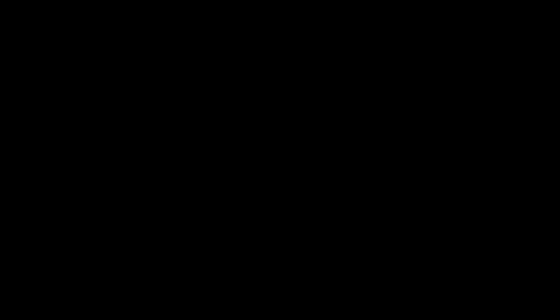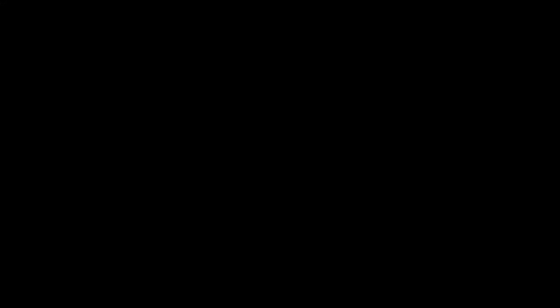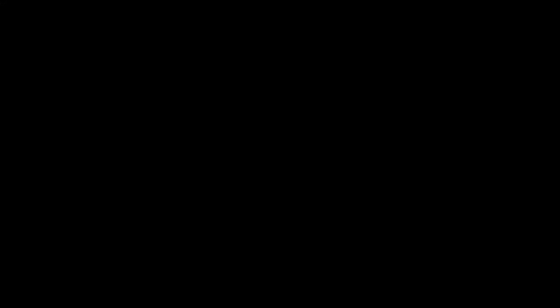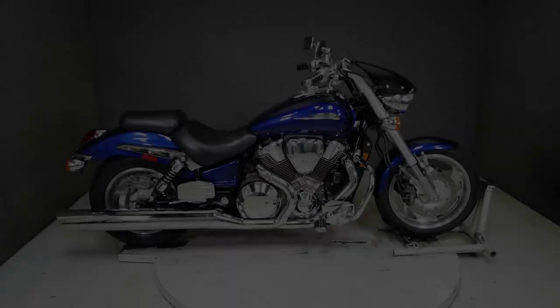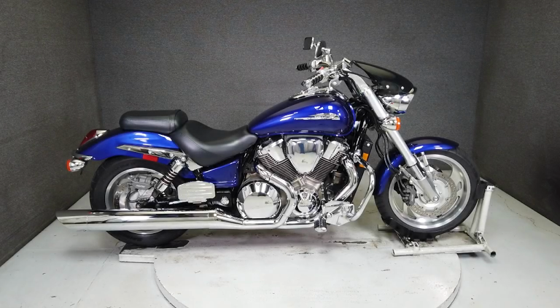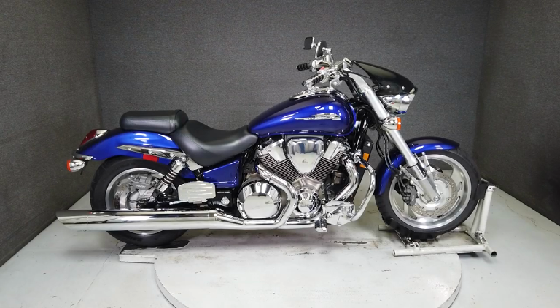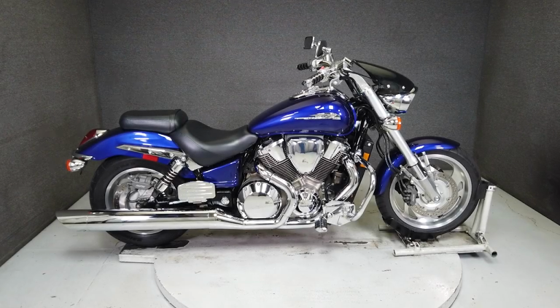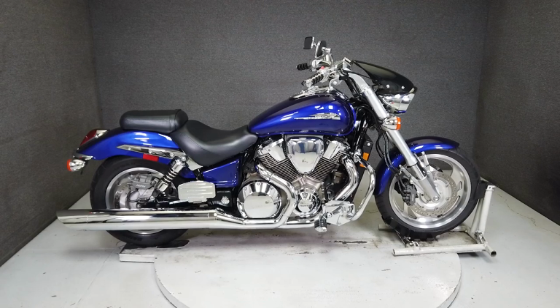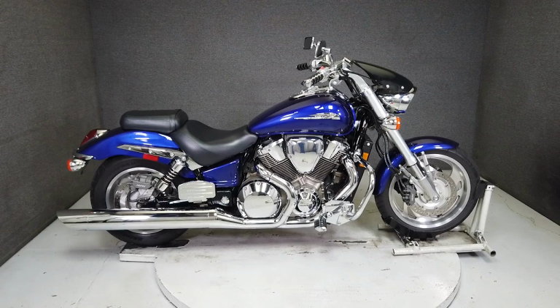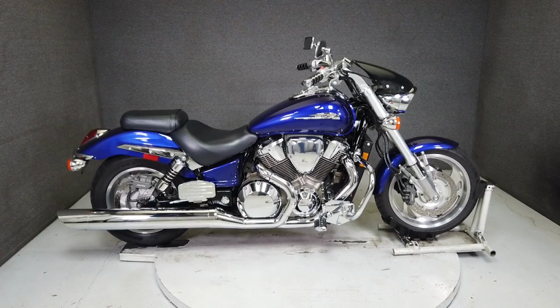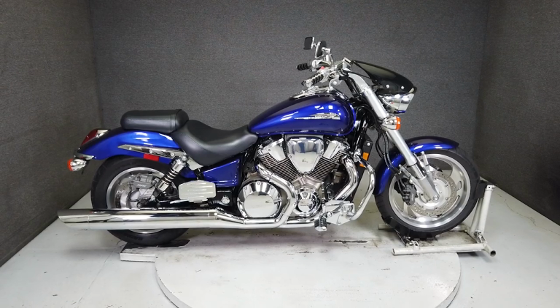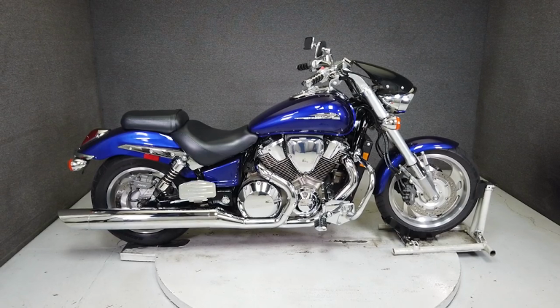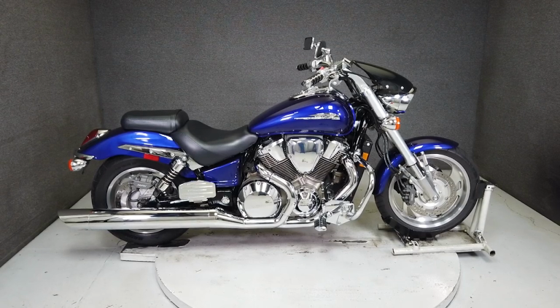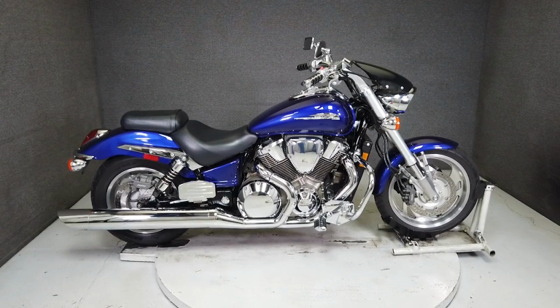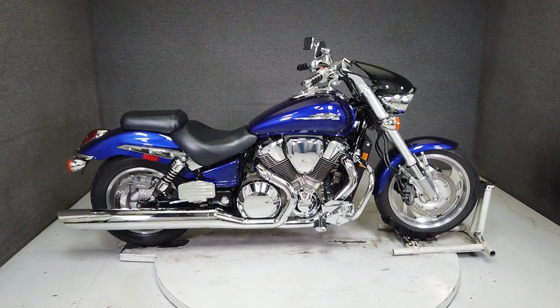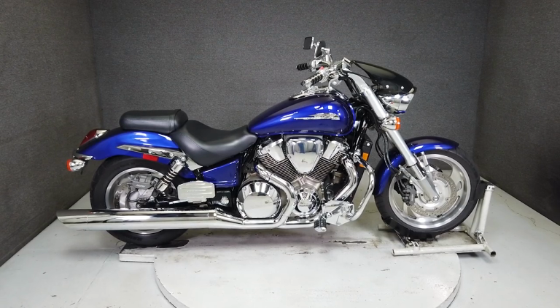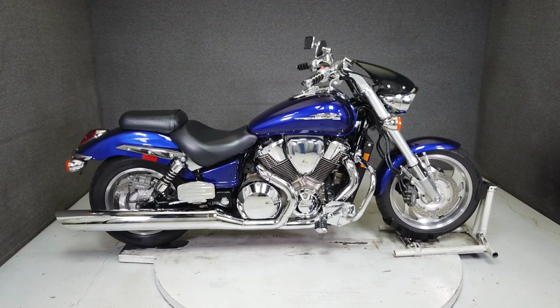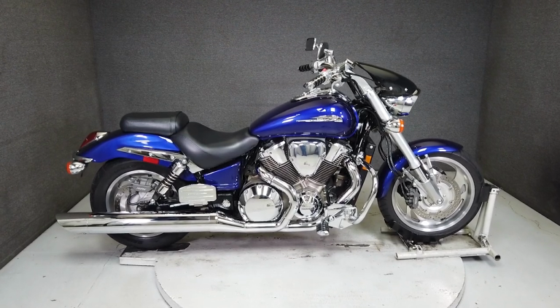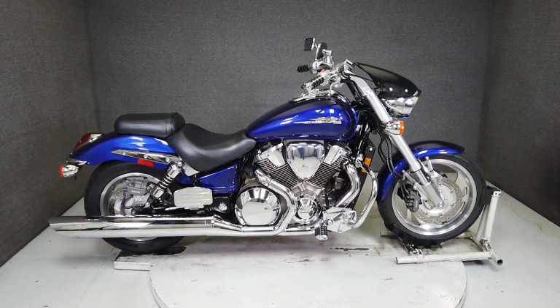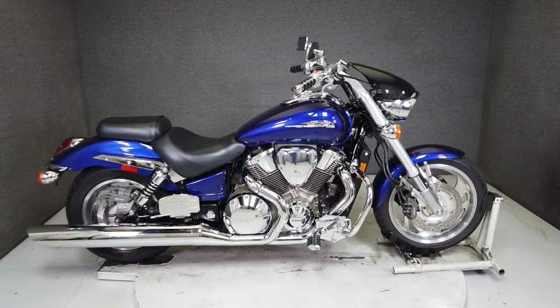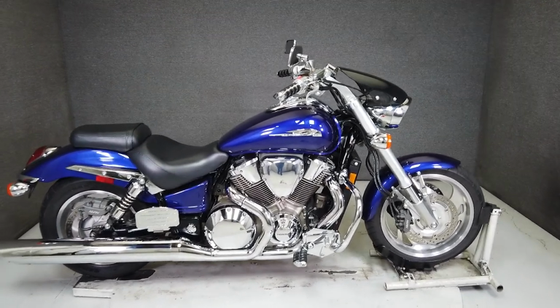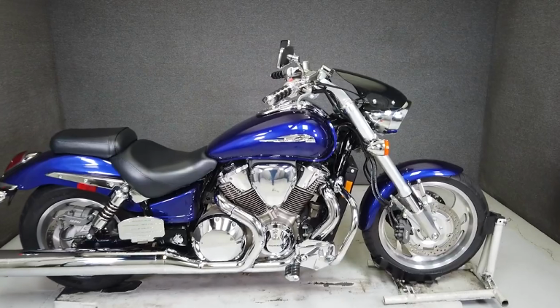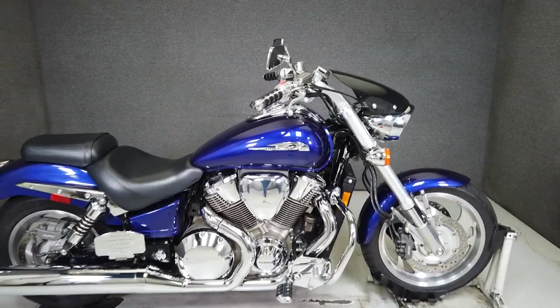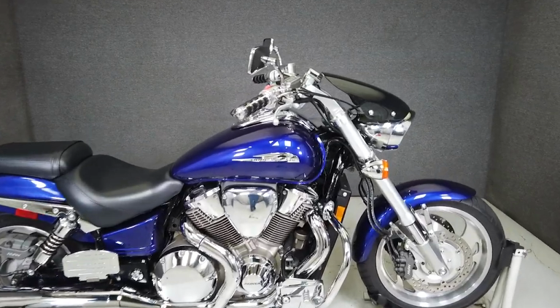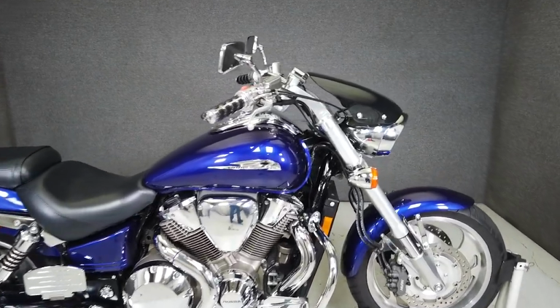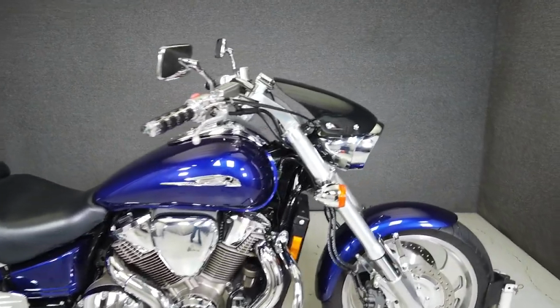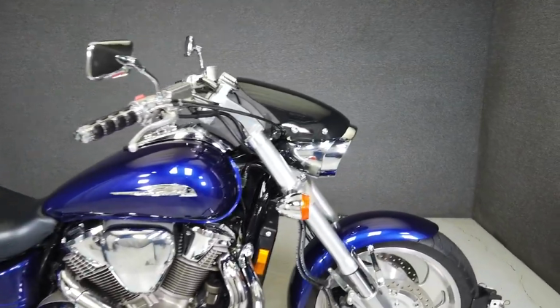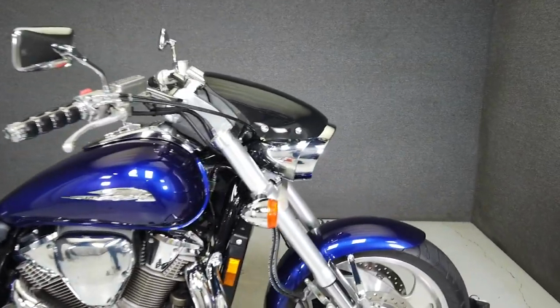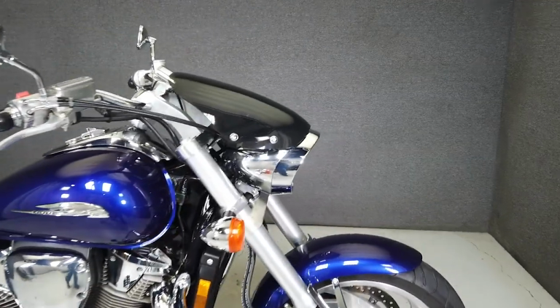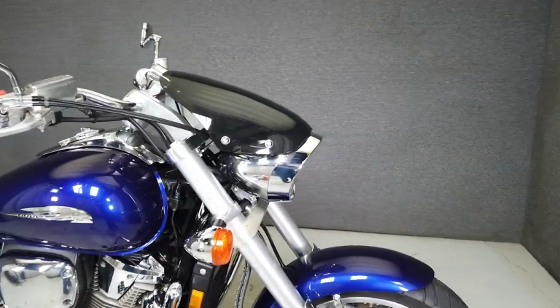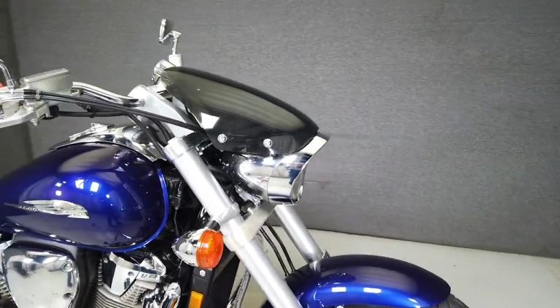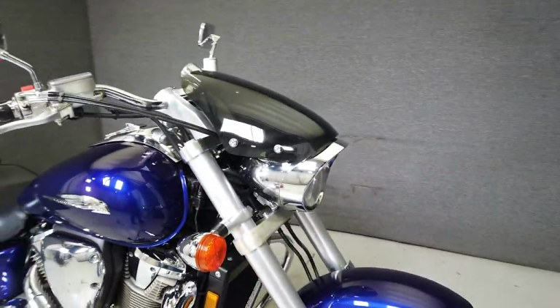Hey everyone, this is Keegan from National Power Sports. This 2002 Honda VTX 1800S with 33,686 miles runs and rides well and passes New Hampshire State inspection.